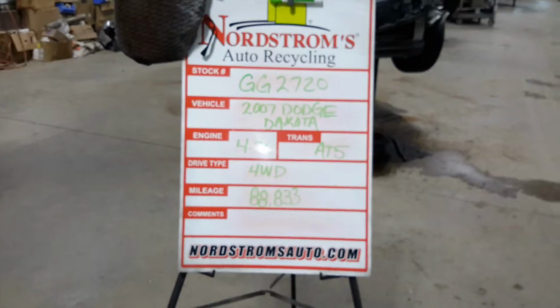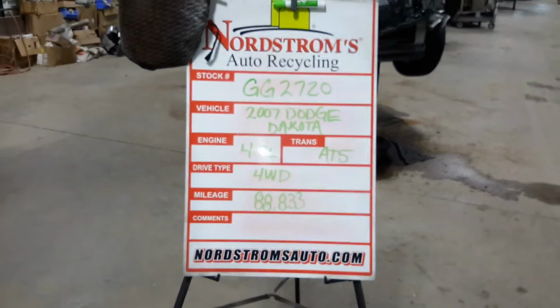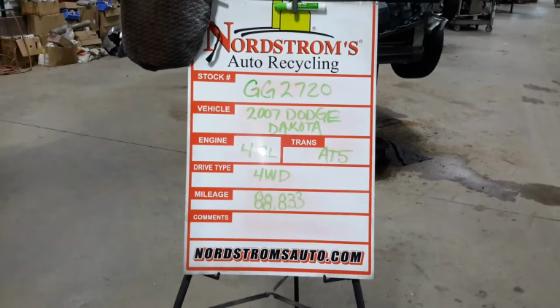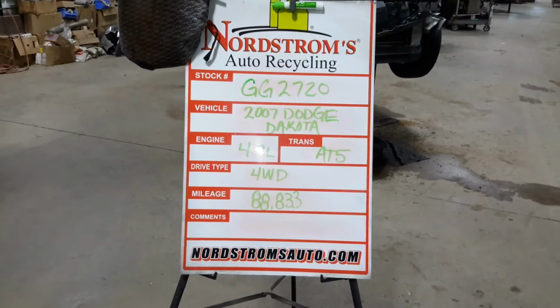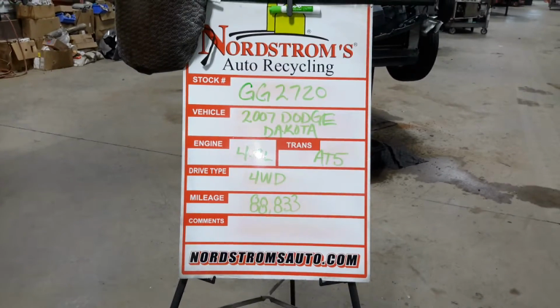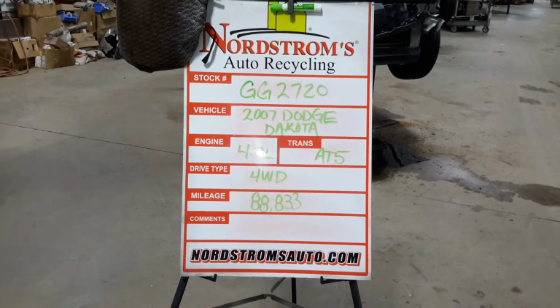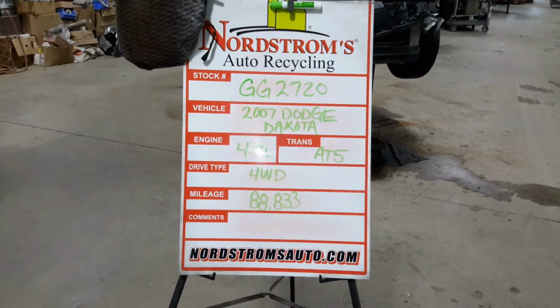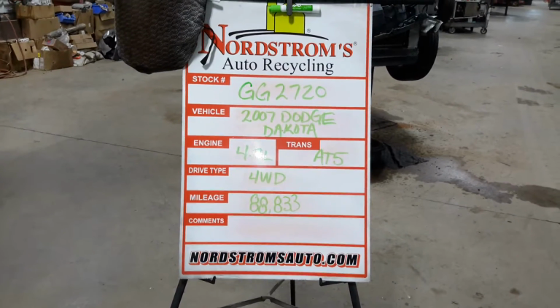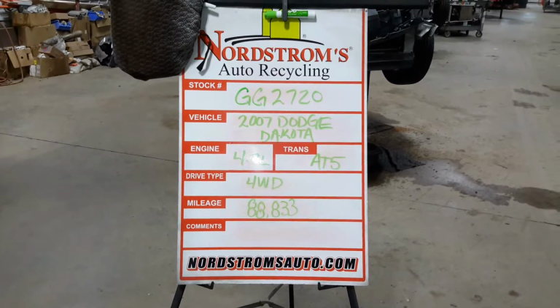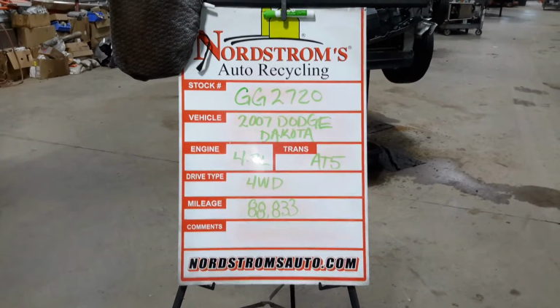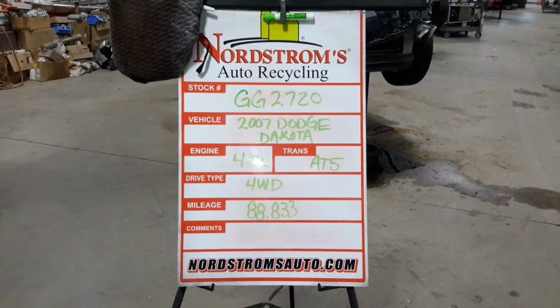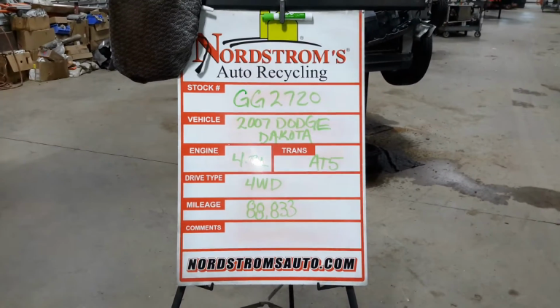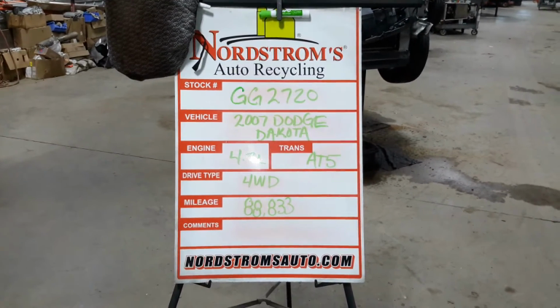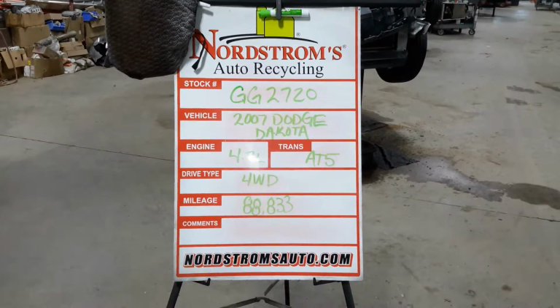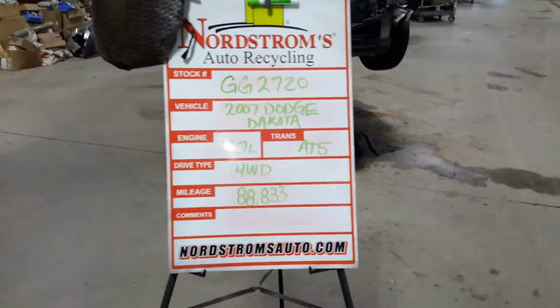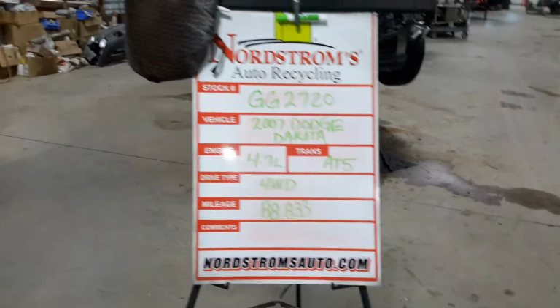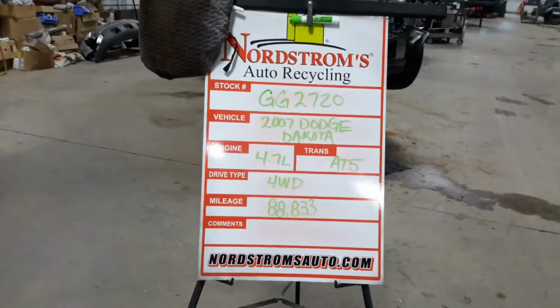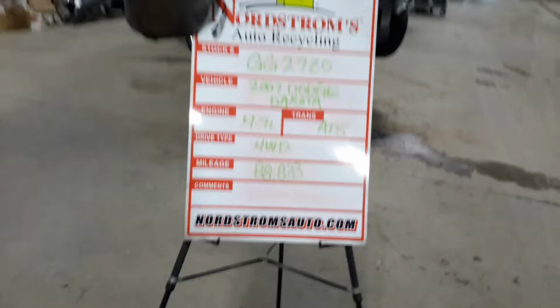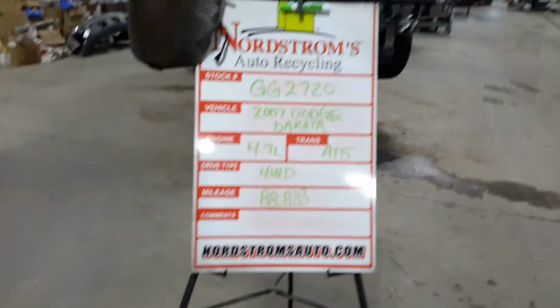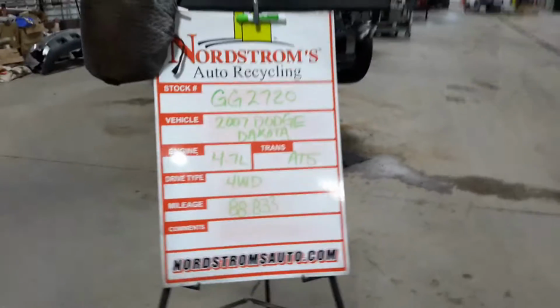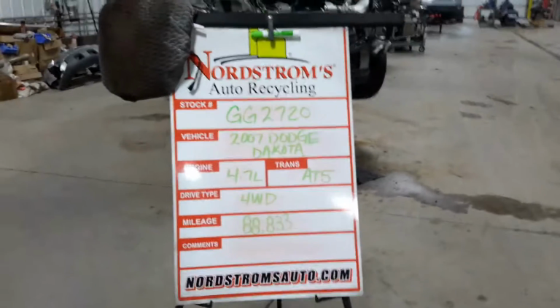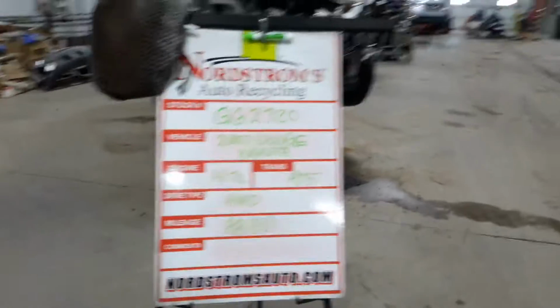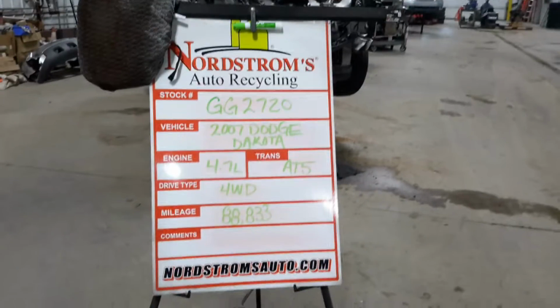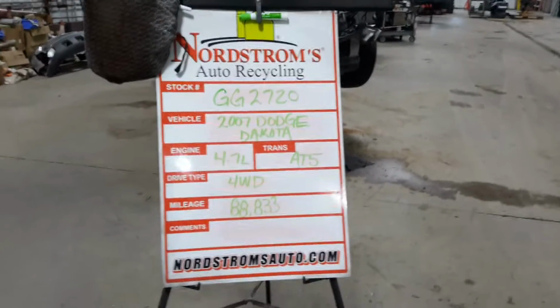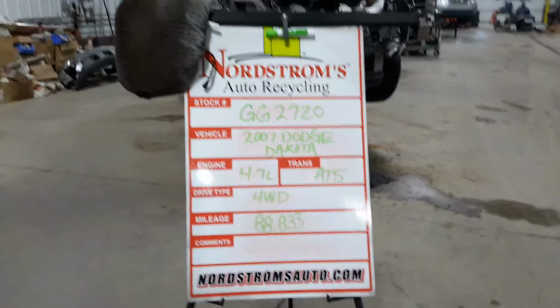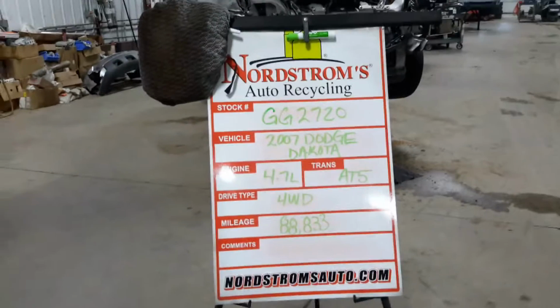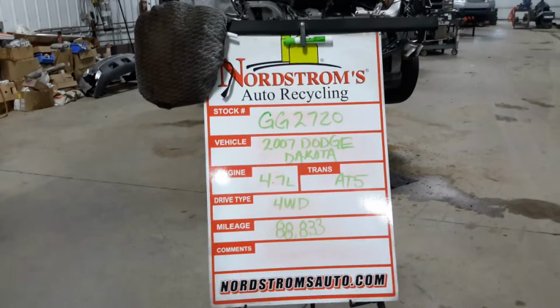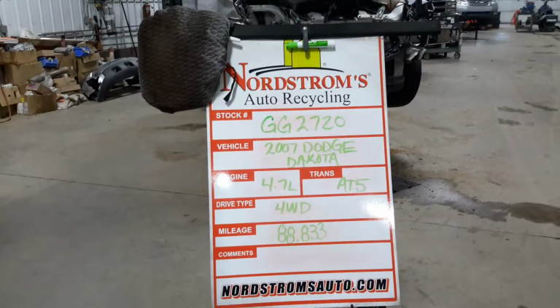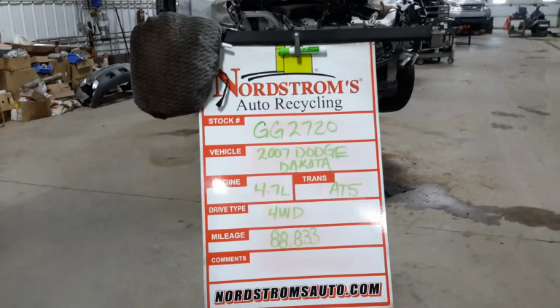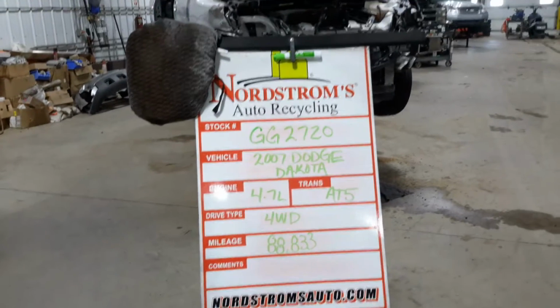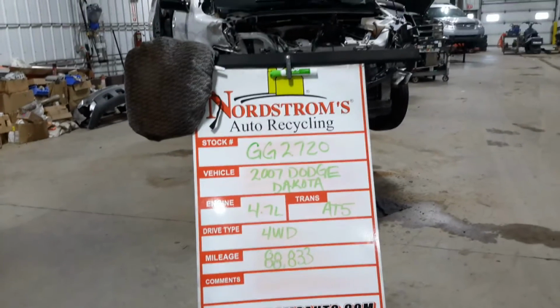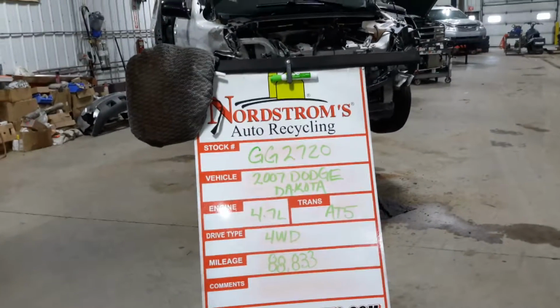Stock number GG2720, 2007 Dodge Dakota, 4.7 liter, automatic 5 speed, 4 wheel drive, mileage 88,833.